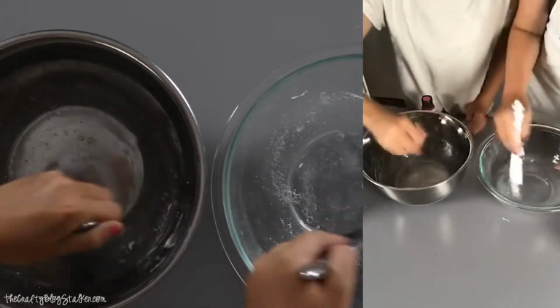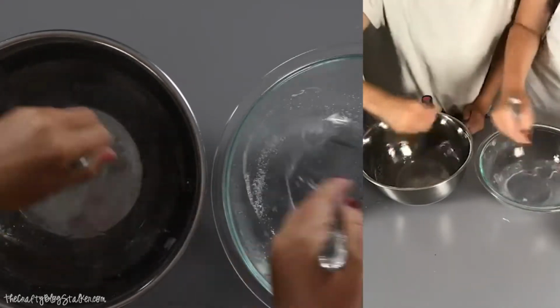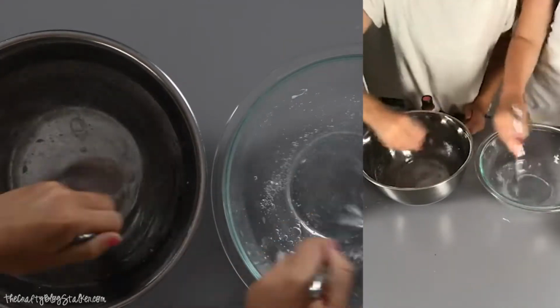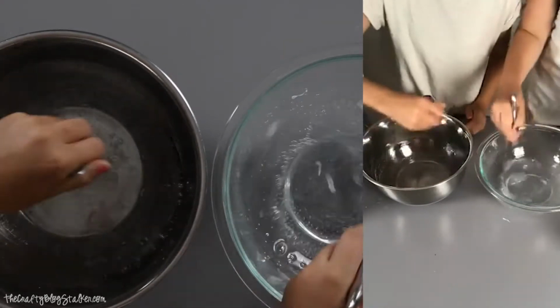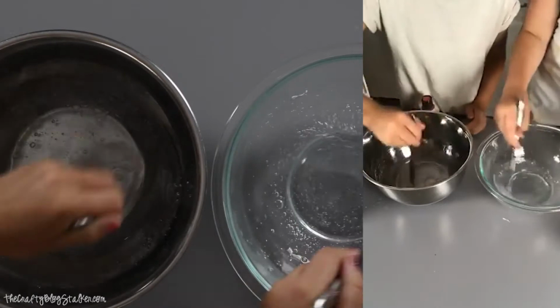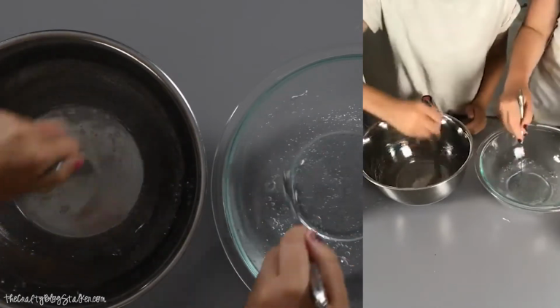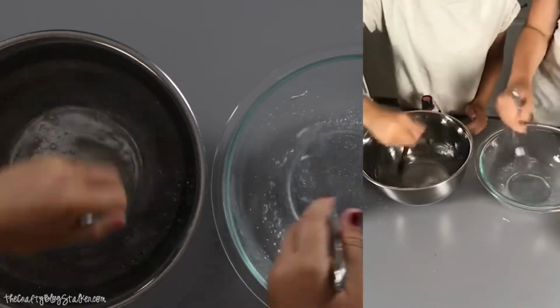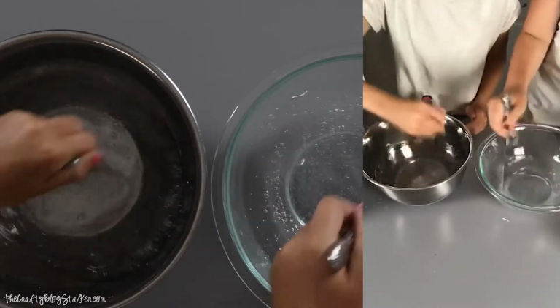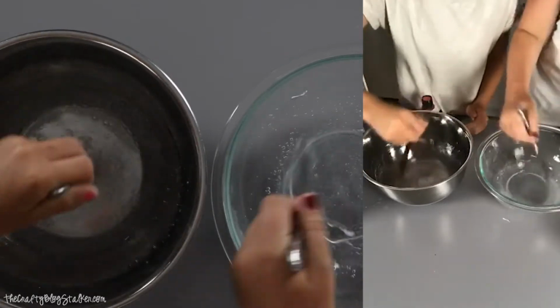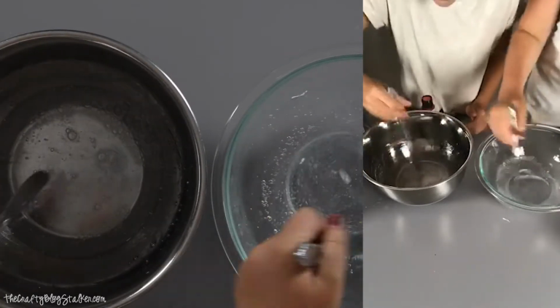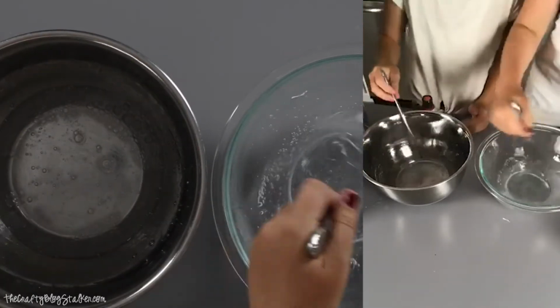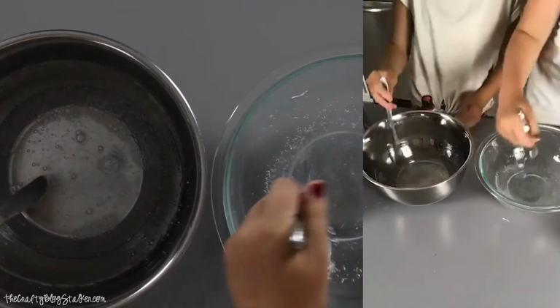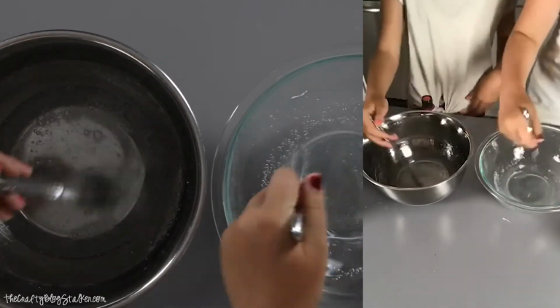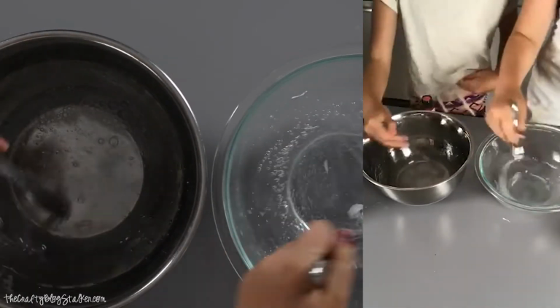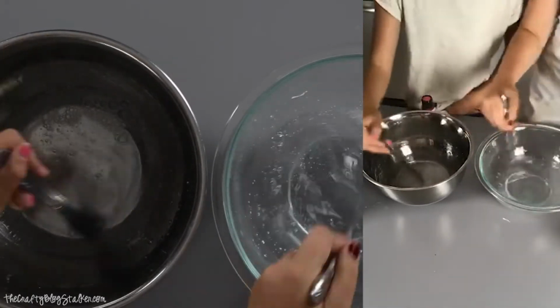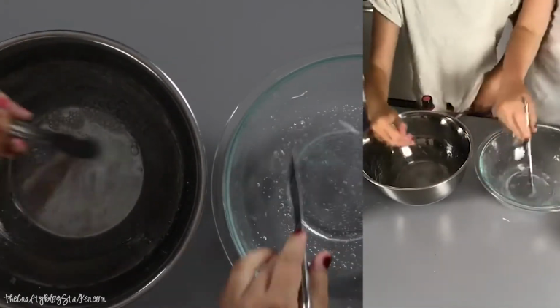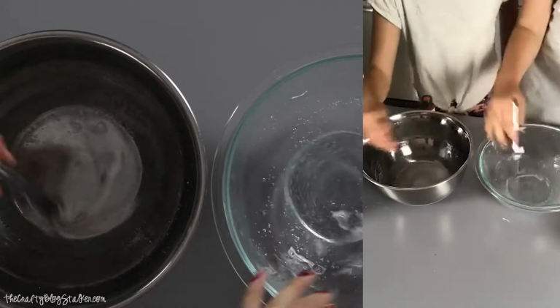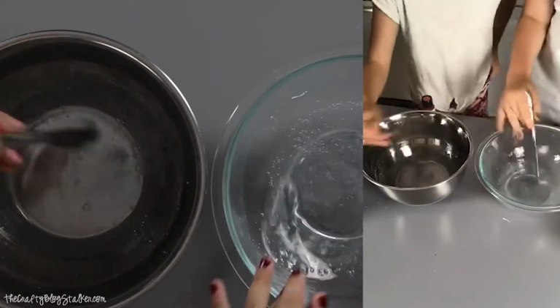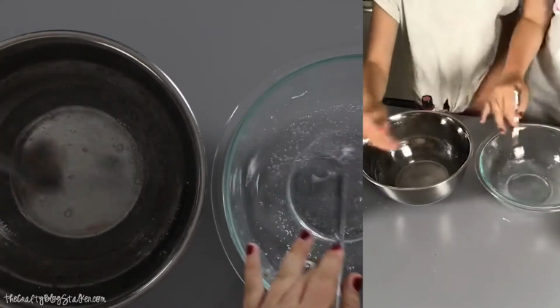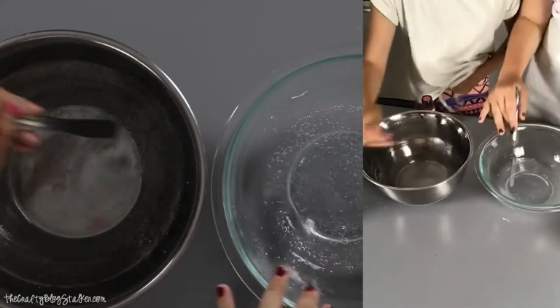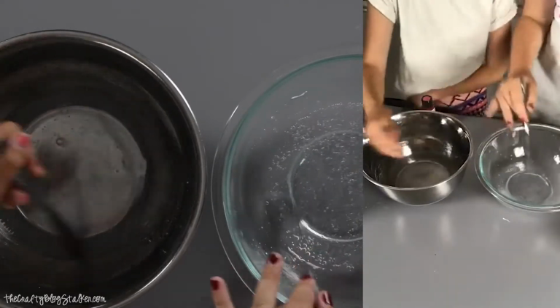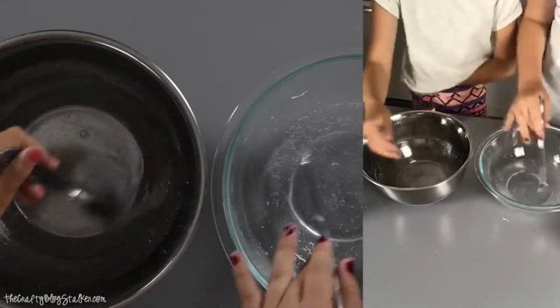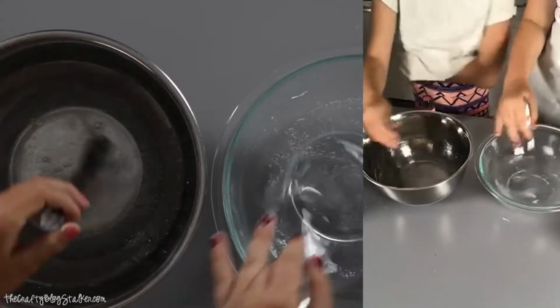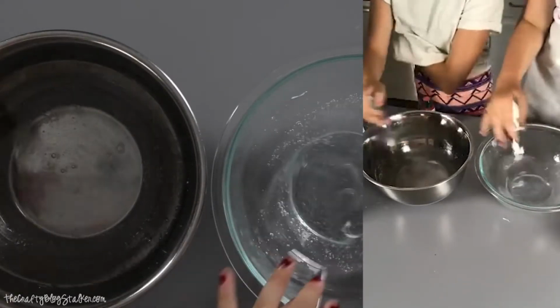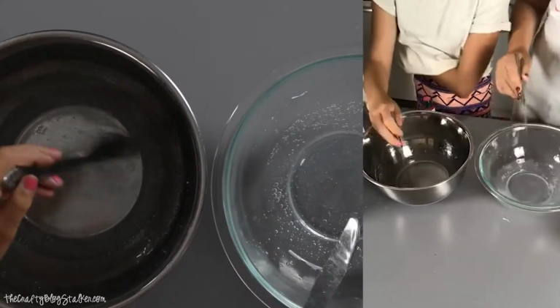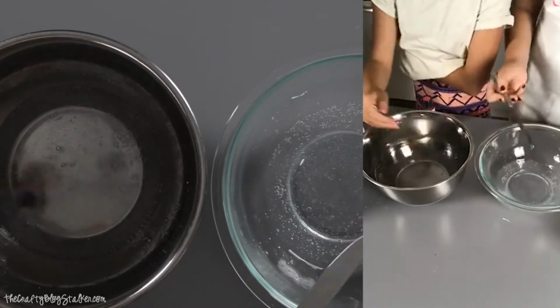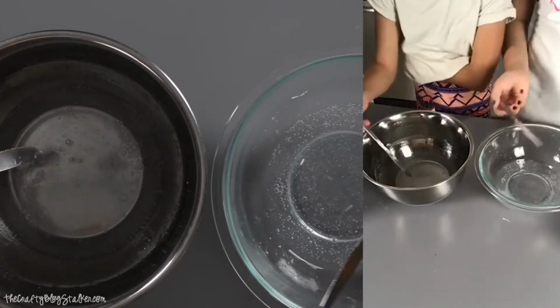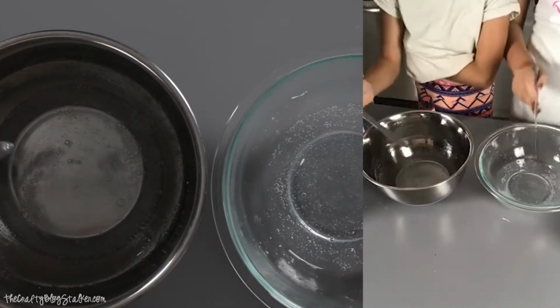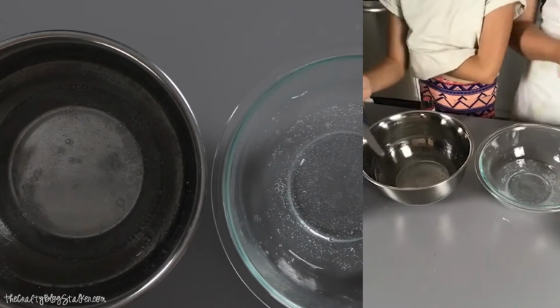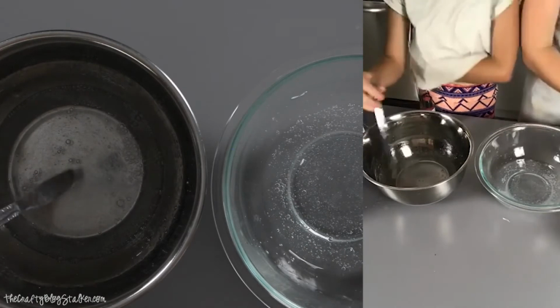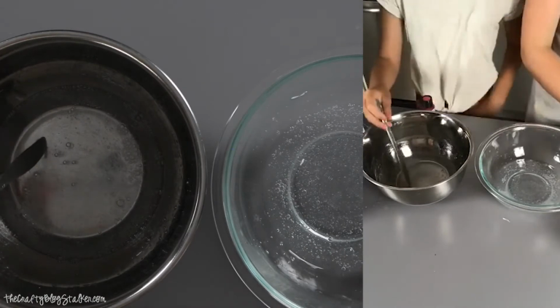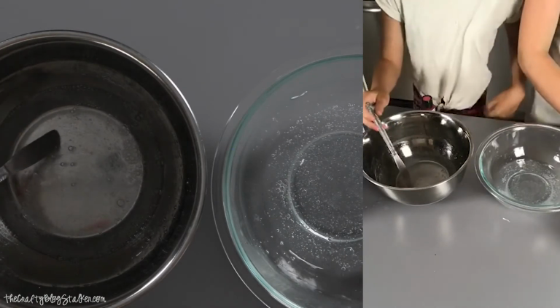So bubbly. Do you think you can put the knife everywhere? Is it mixed good? You think they're all mixed together, the water and the glue? Sure, yeah. That's the right answer.